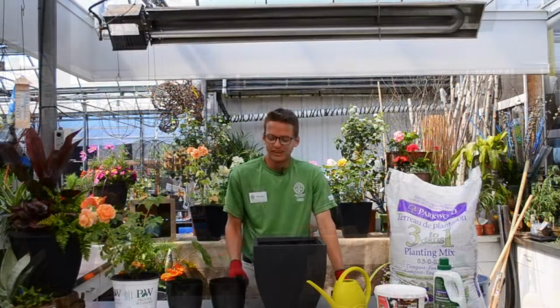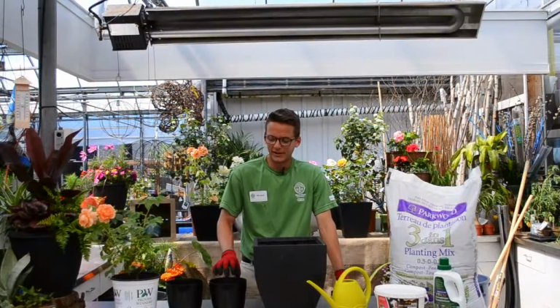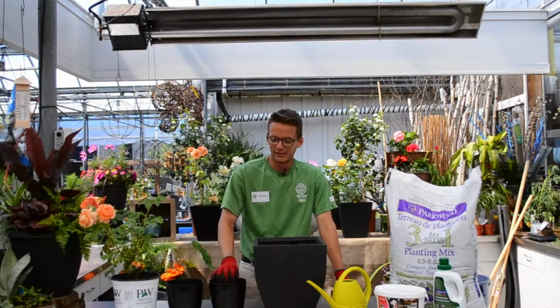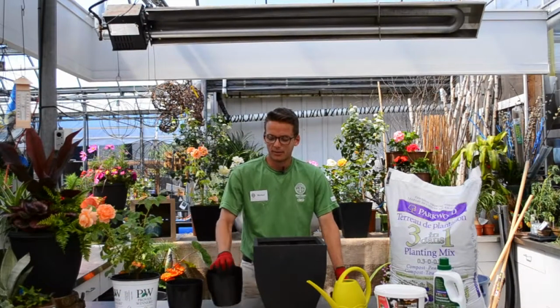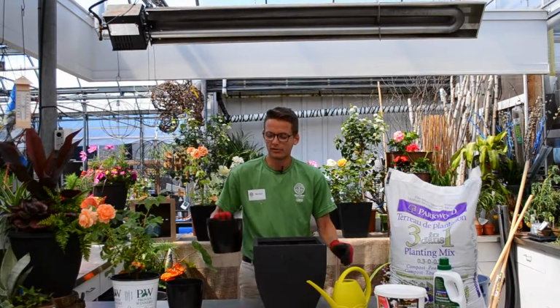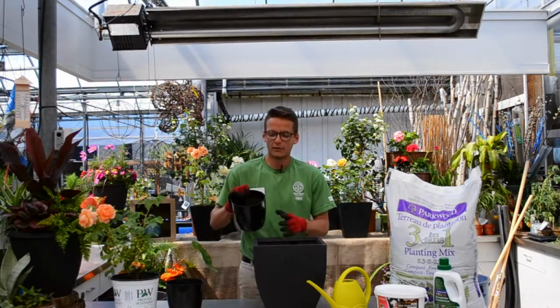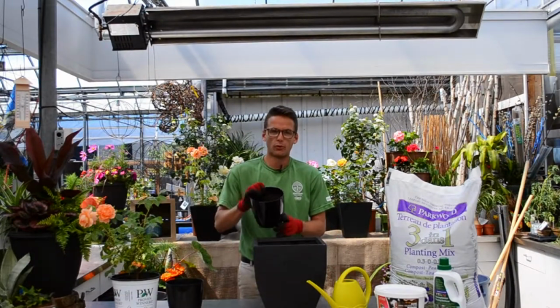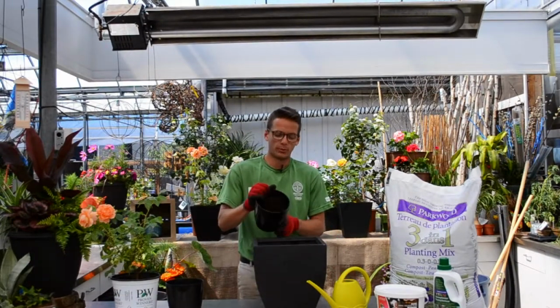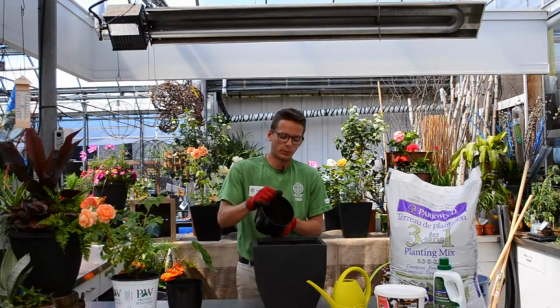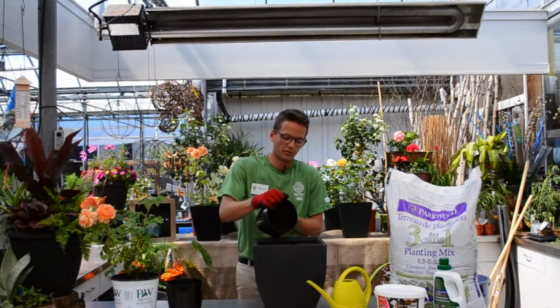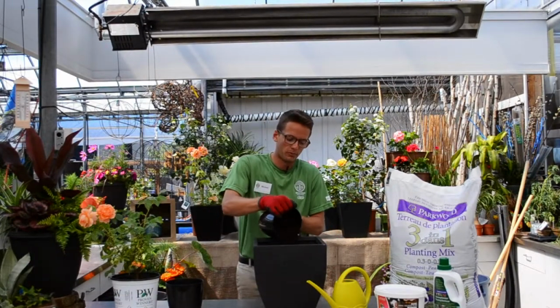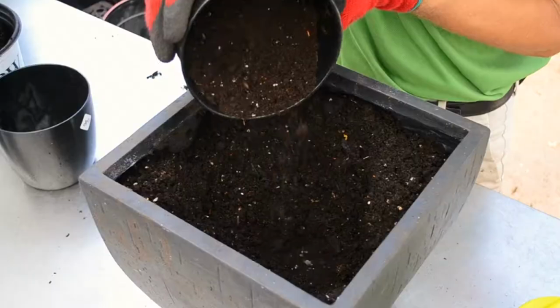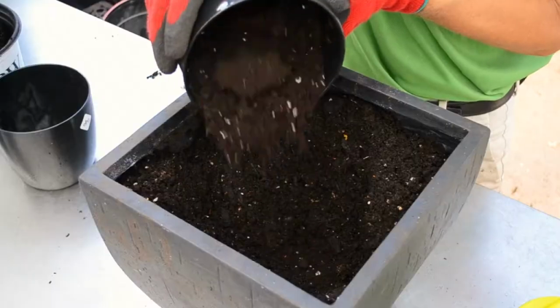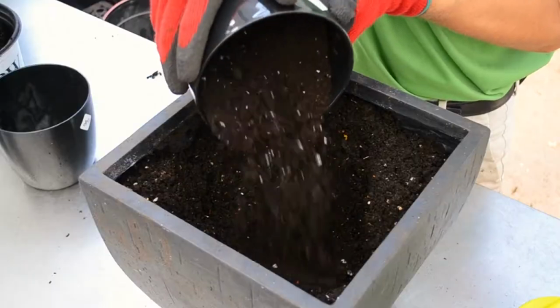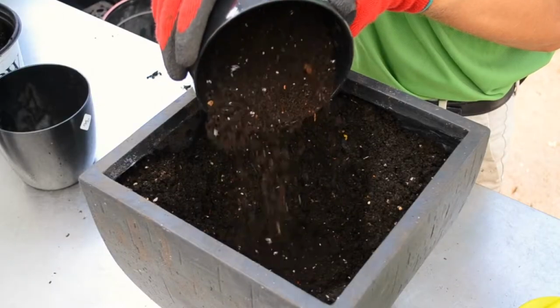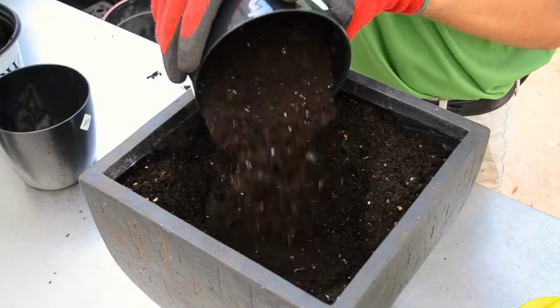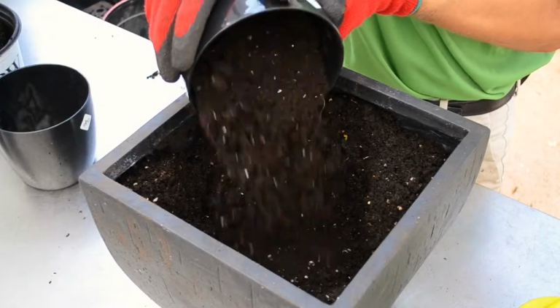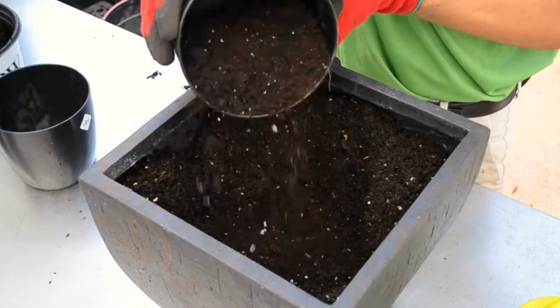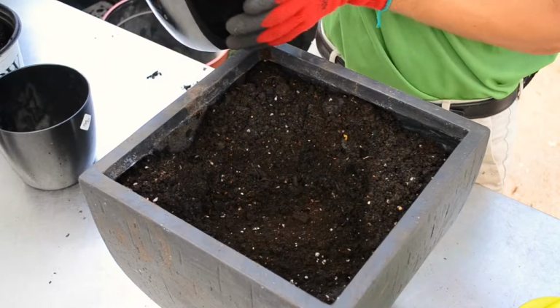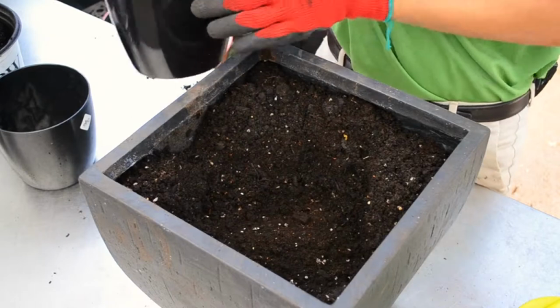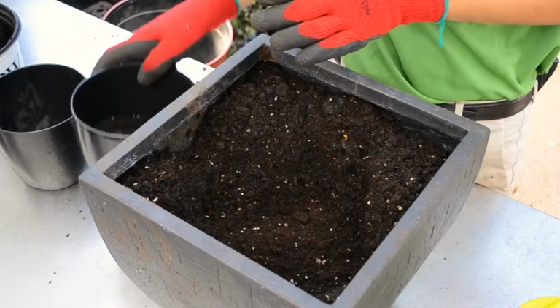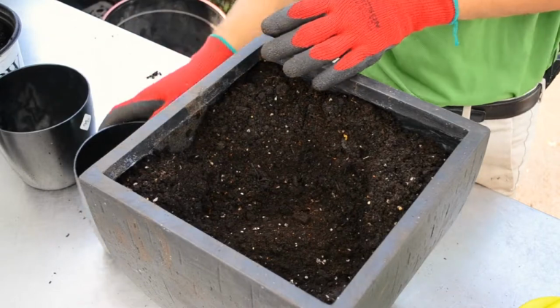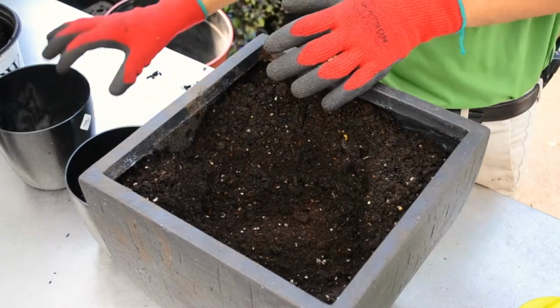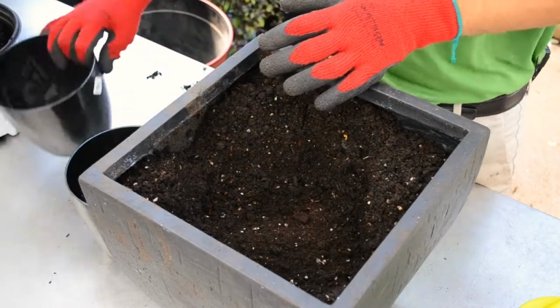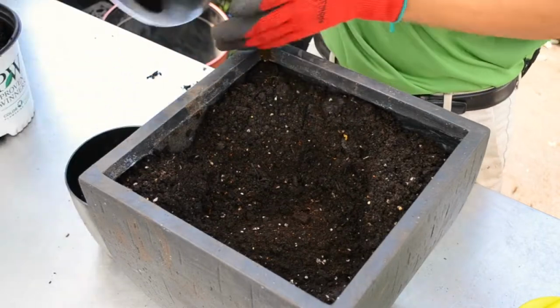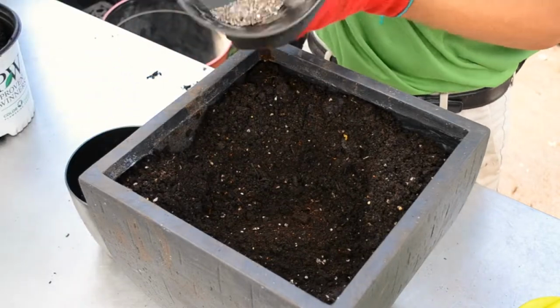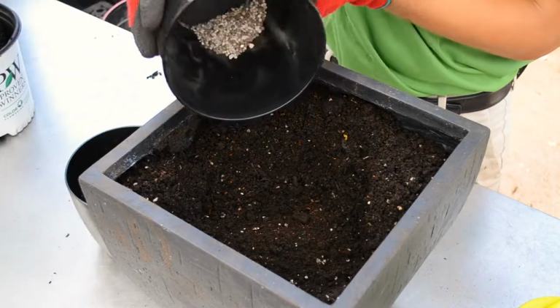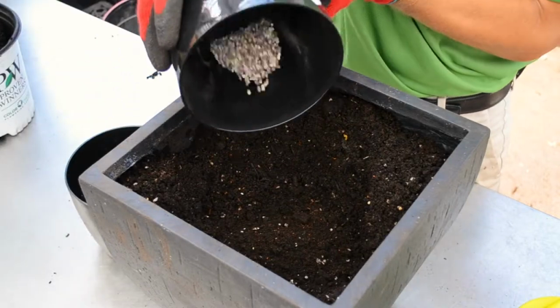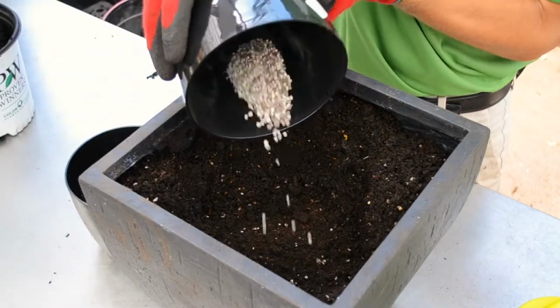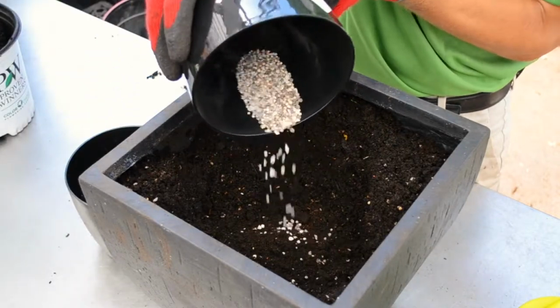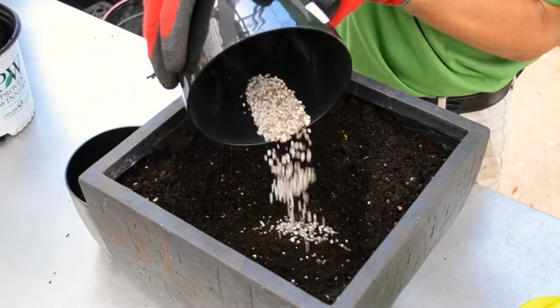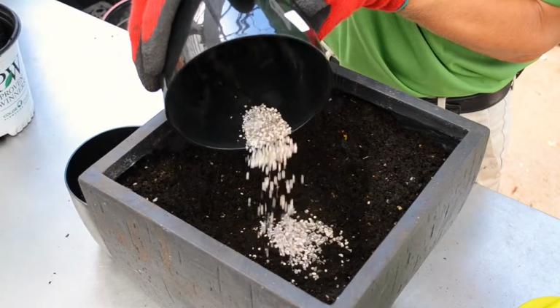To begin, partially fill the hole with two-thirds Parkwoods three-in-one planting mix, as well as two ounces of bone meal to ensure the rose is well fed throughout the summer.